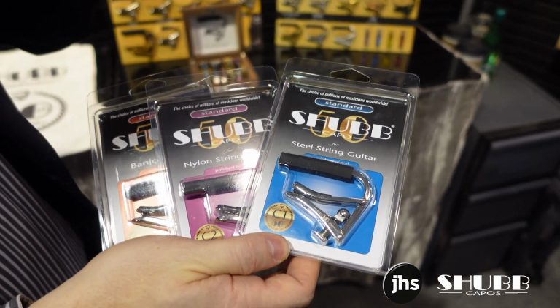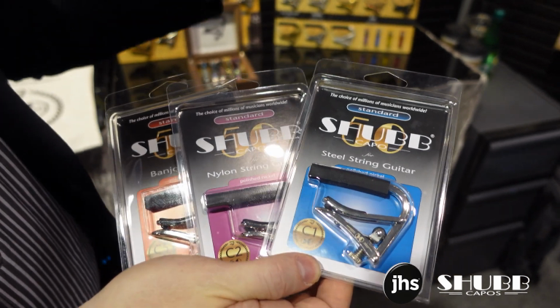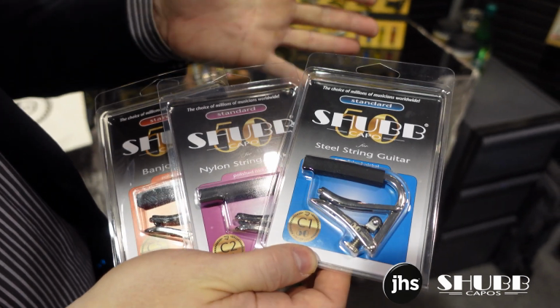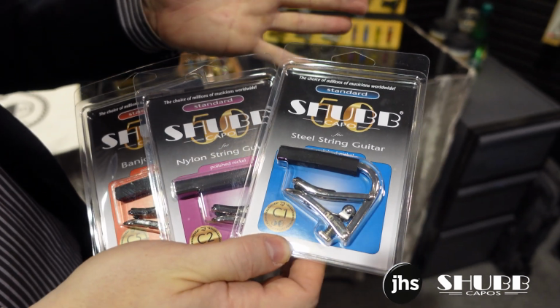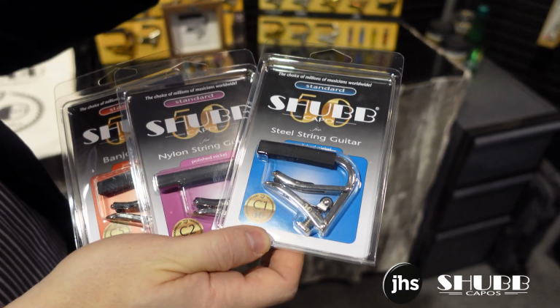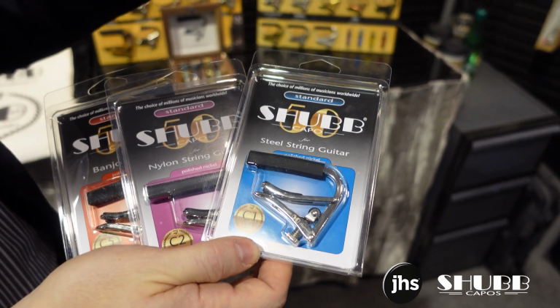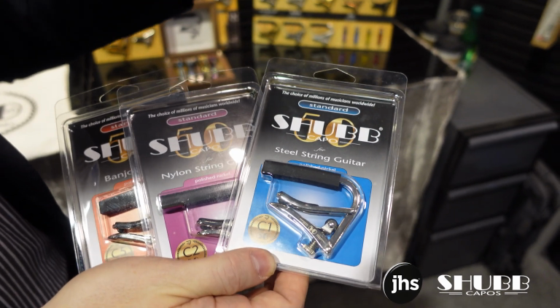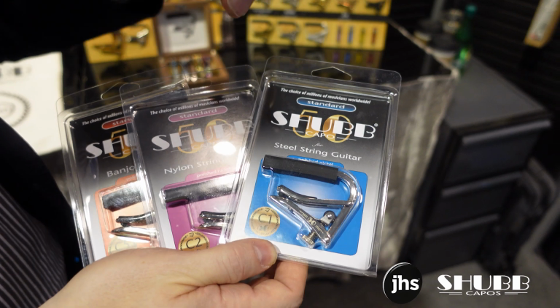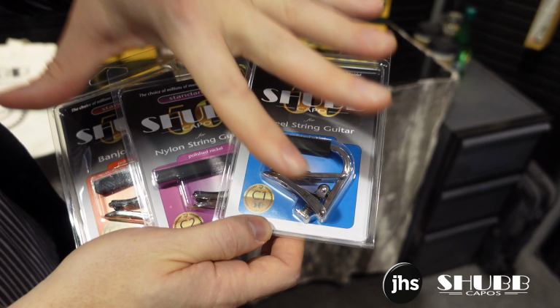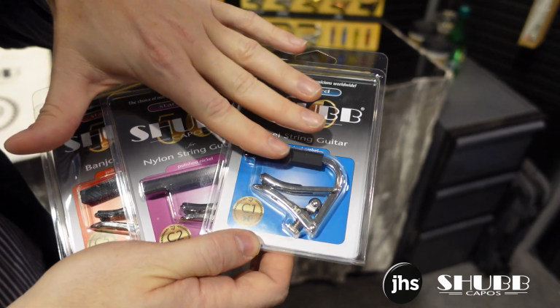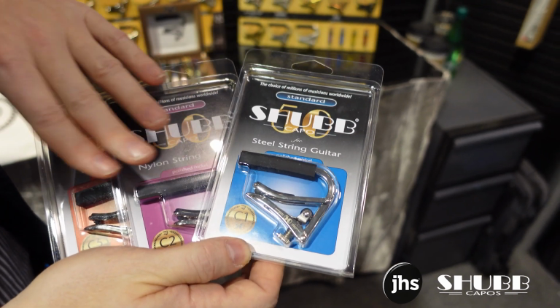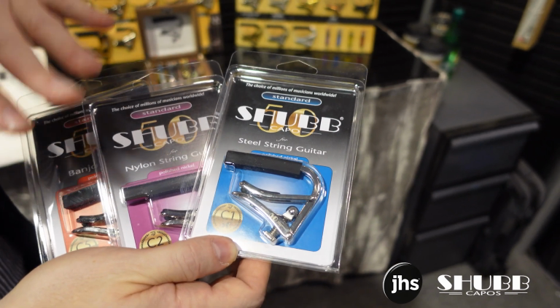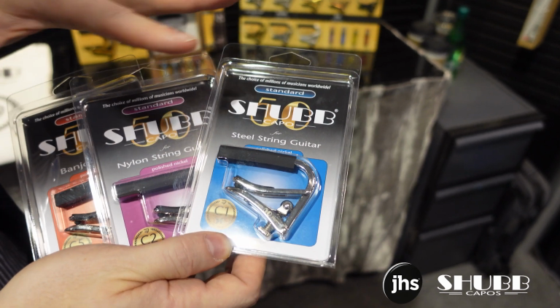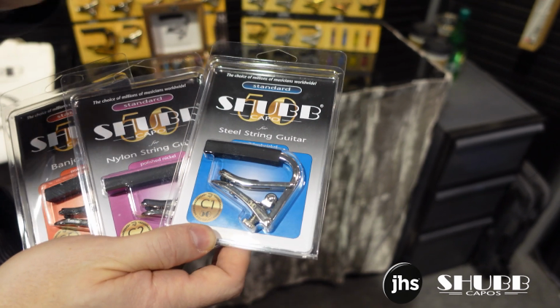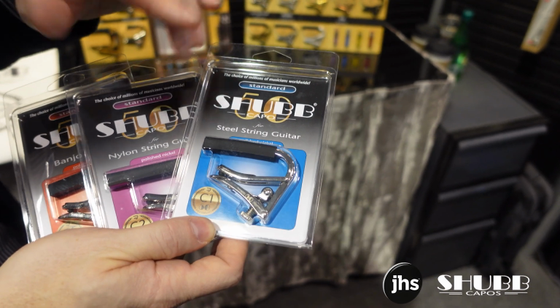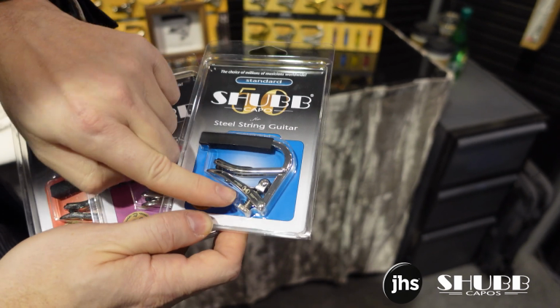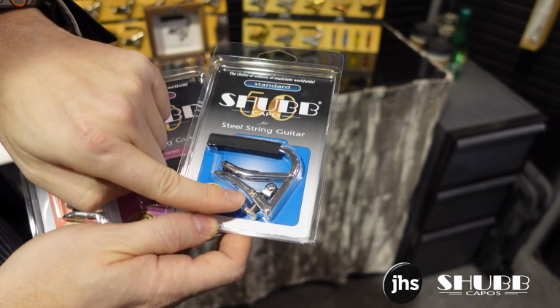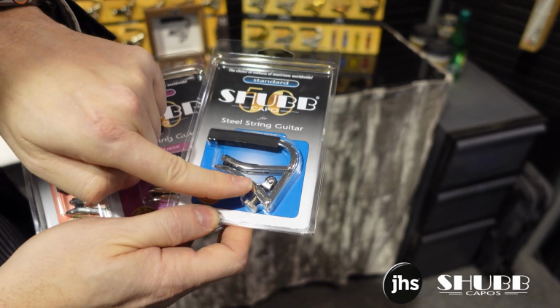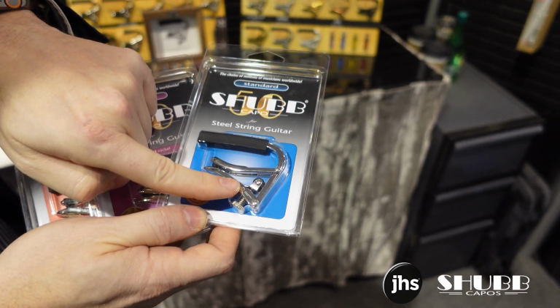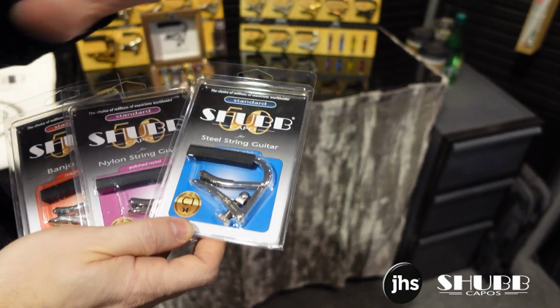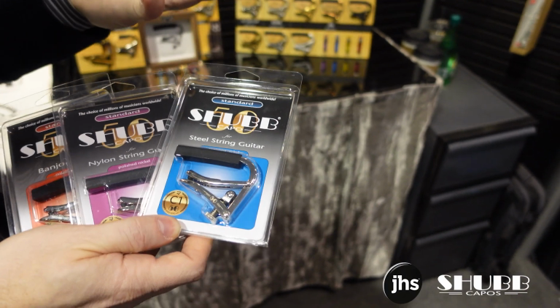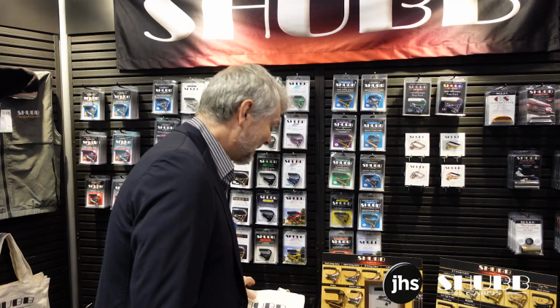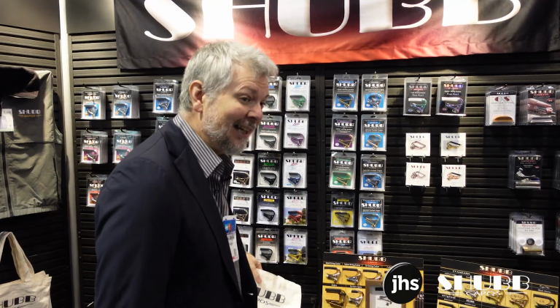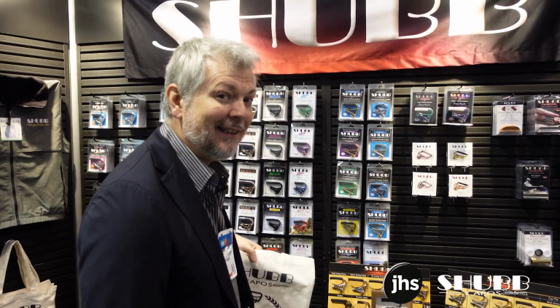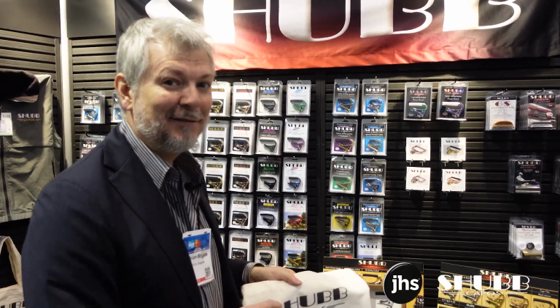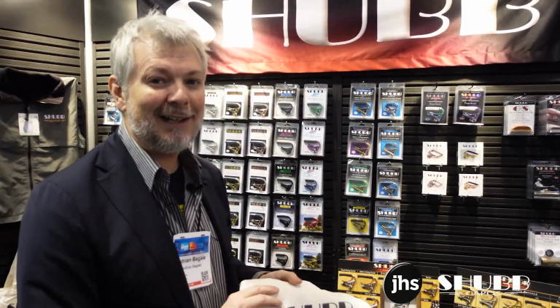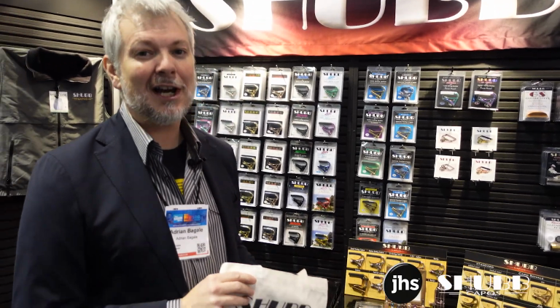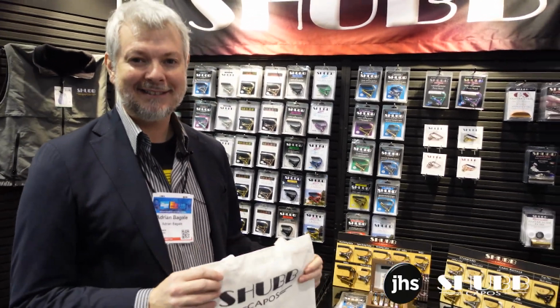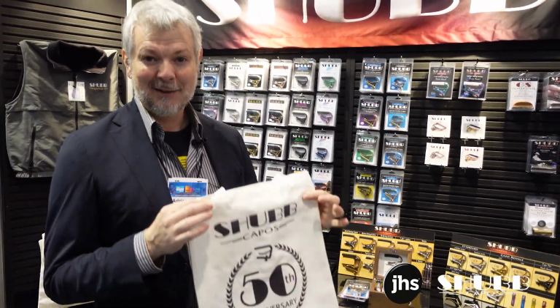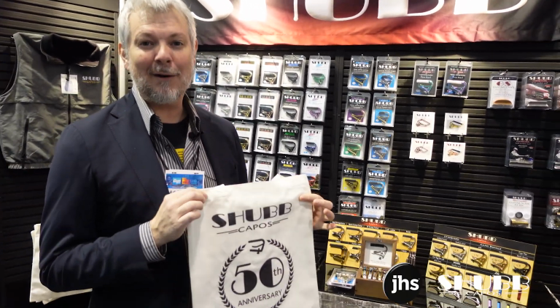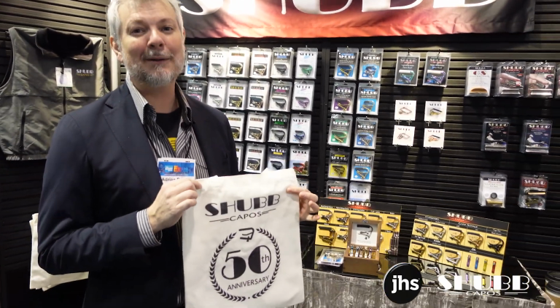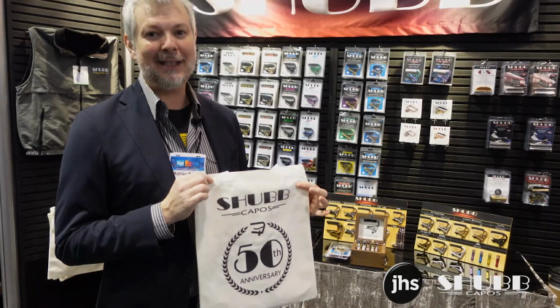There's no extra charge, there's no upgraded cost. All of the Ones, Twos, and Fives for an entire year sold worldwide will have this 50, and then they'll be gone. There you have it — 50 years of Shubb. We look forward to celebrating with you.